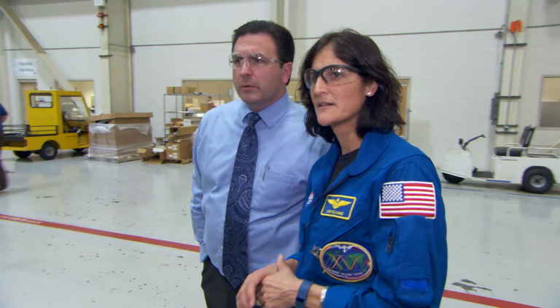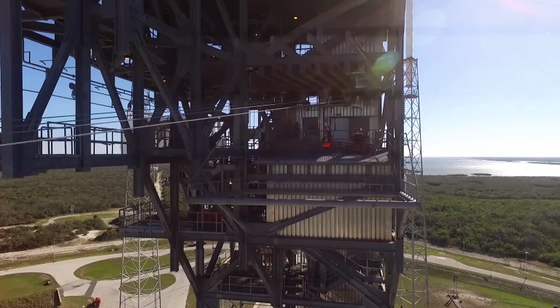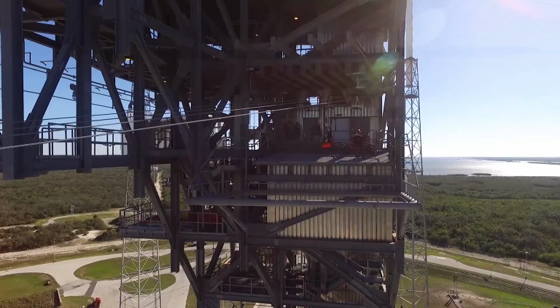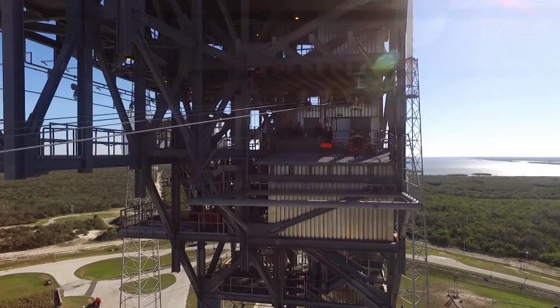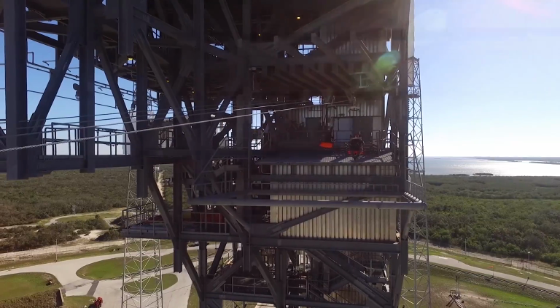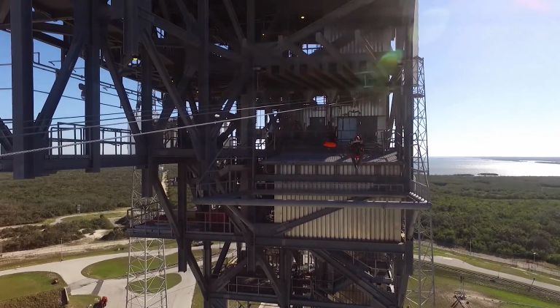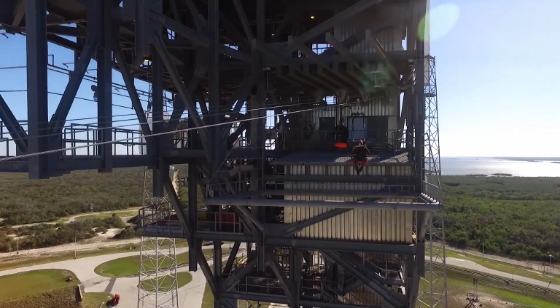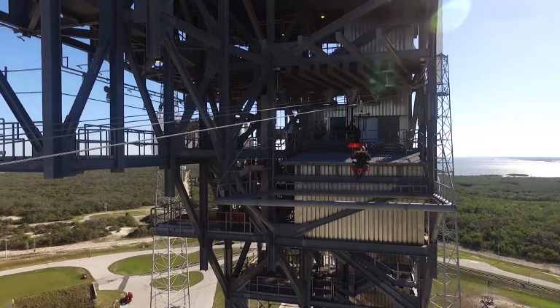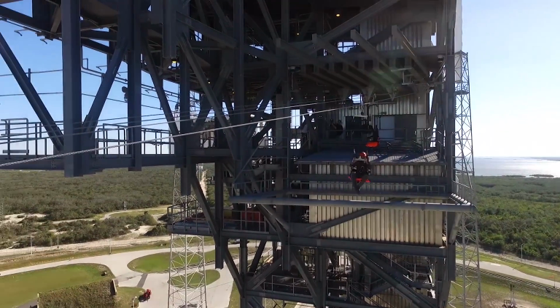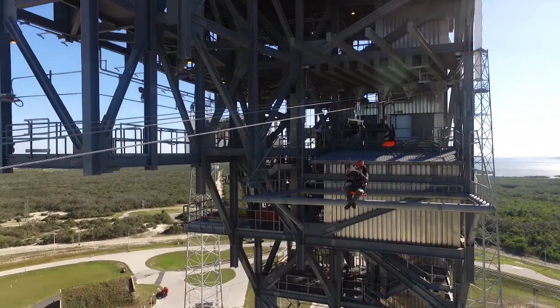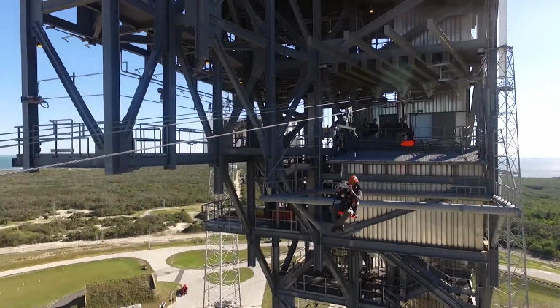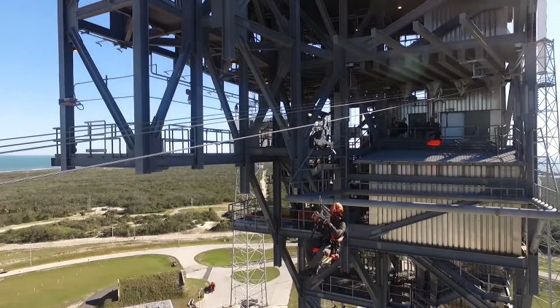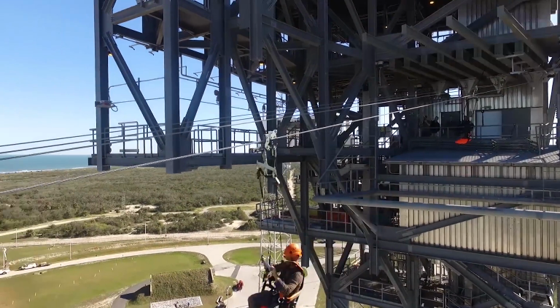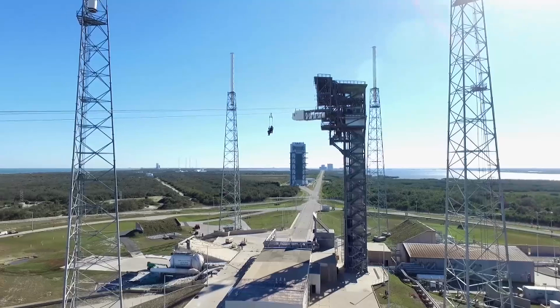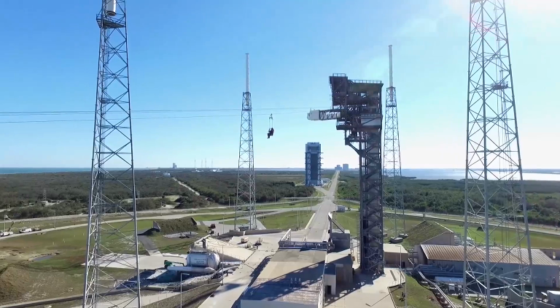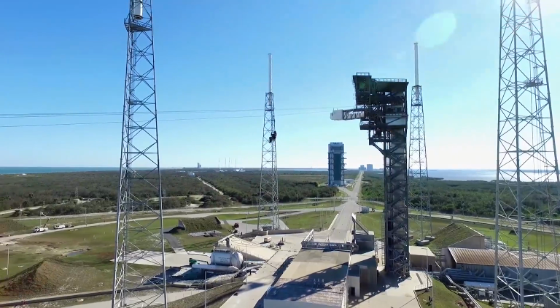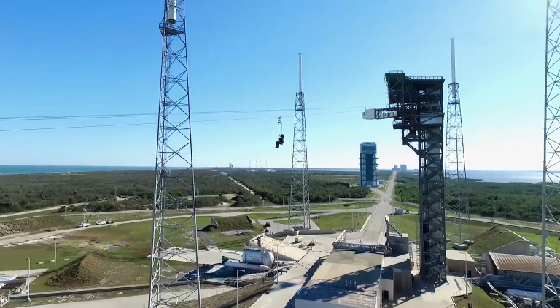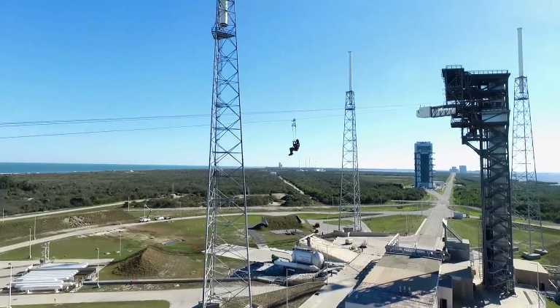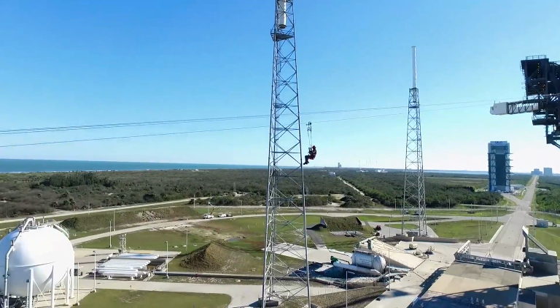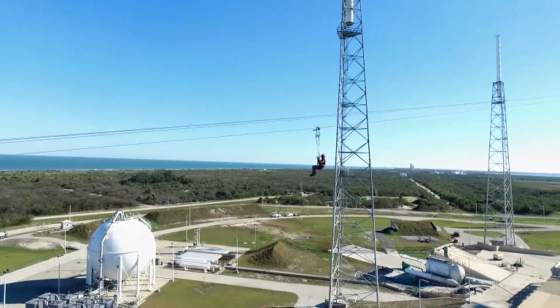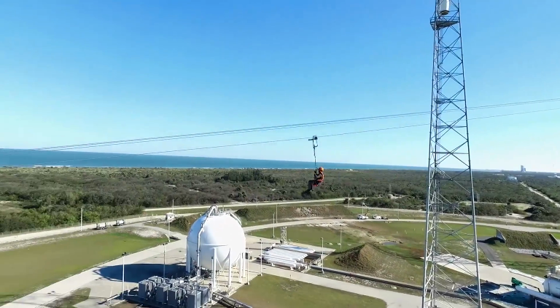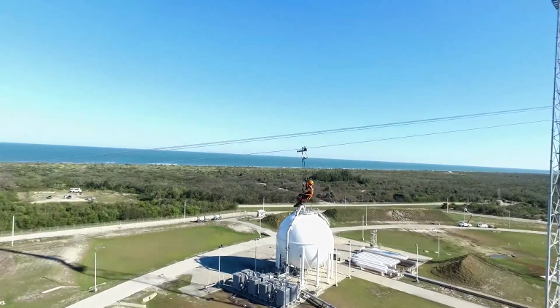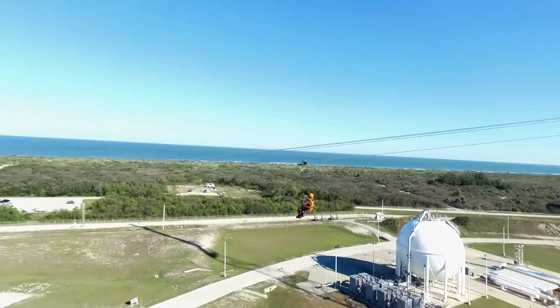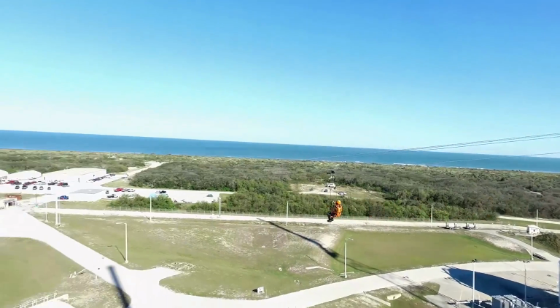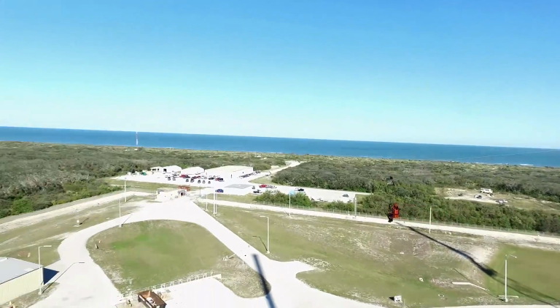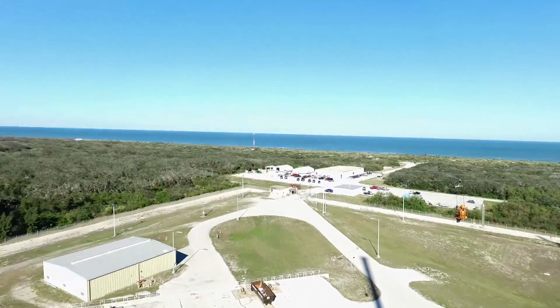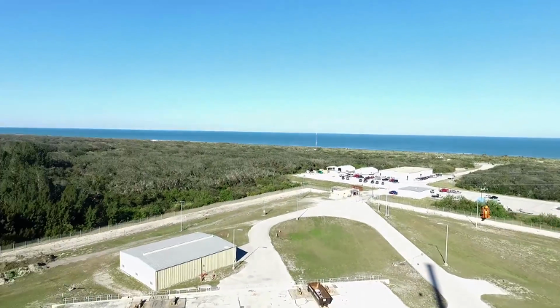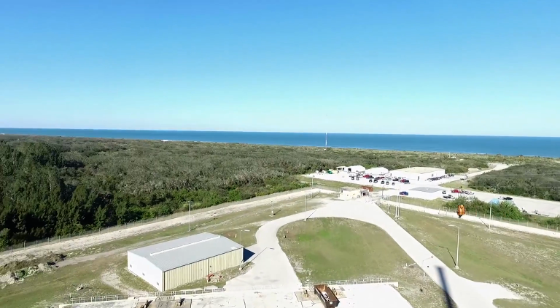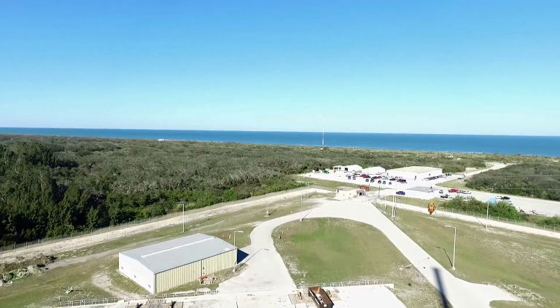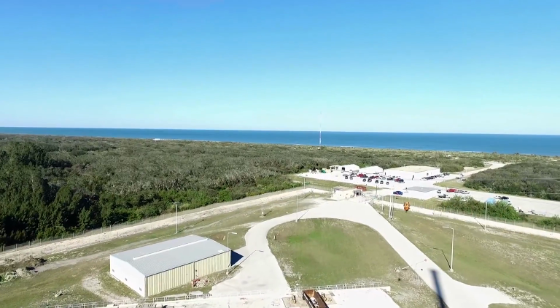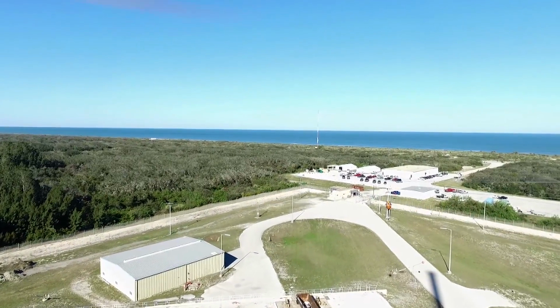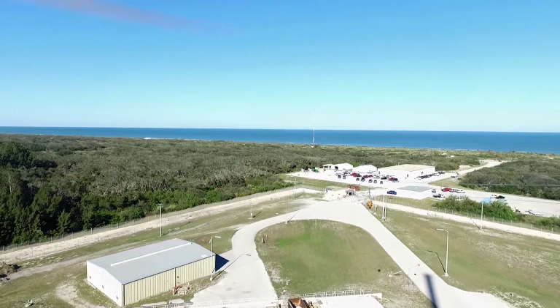On the tower we have included an emergency egress system. We're able to egress up to 20 people from the tower if a need arises.